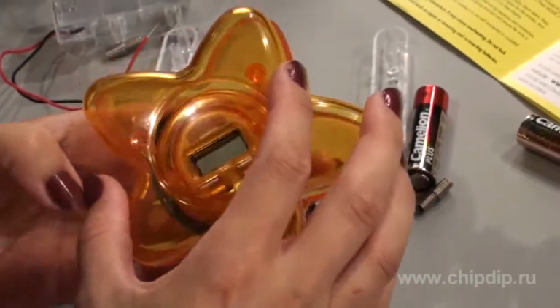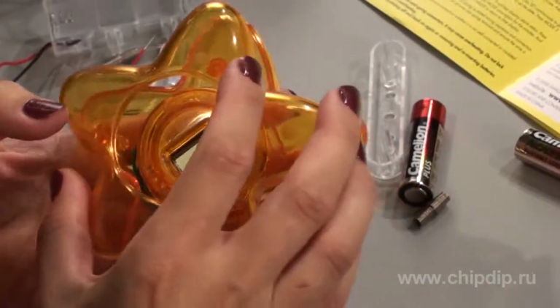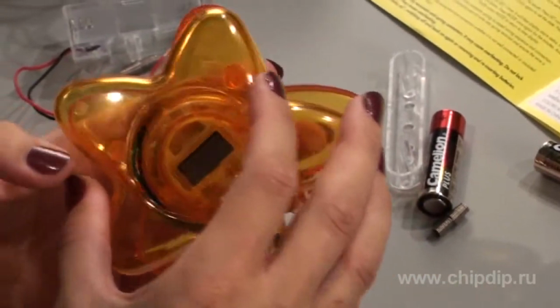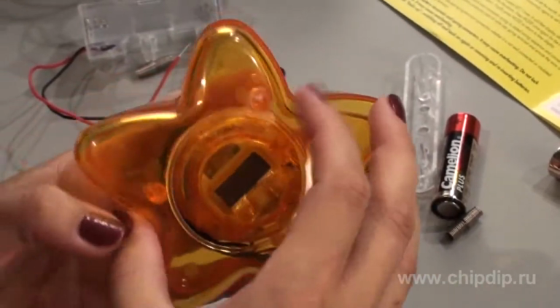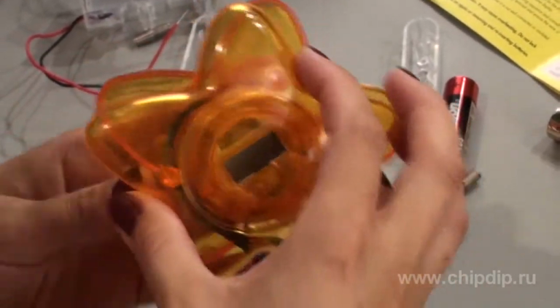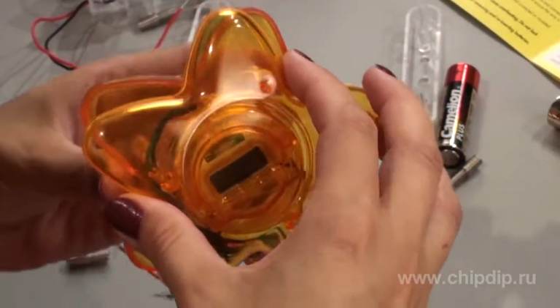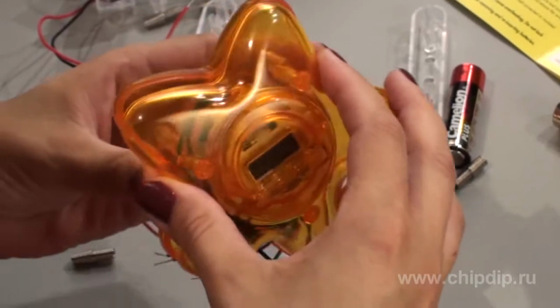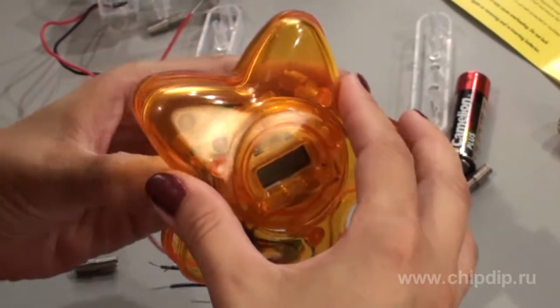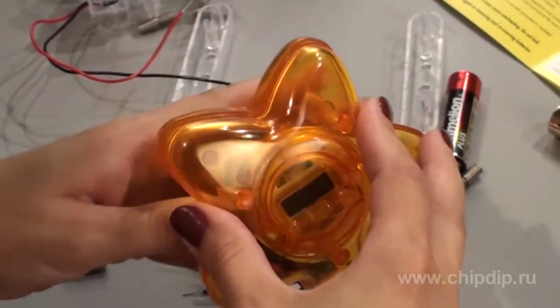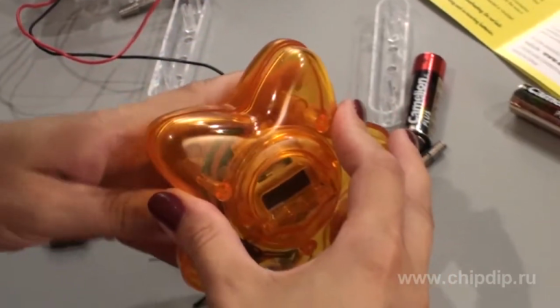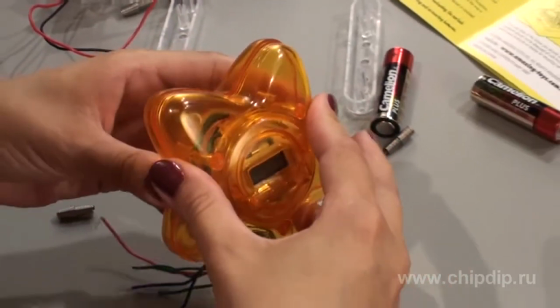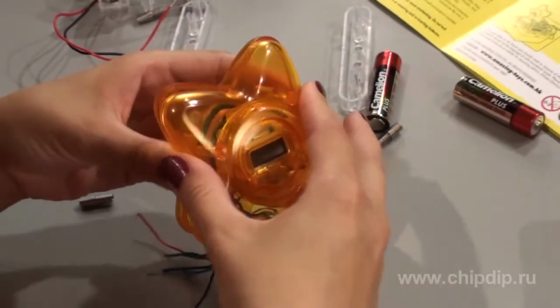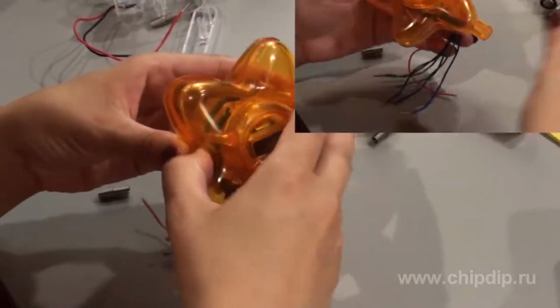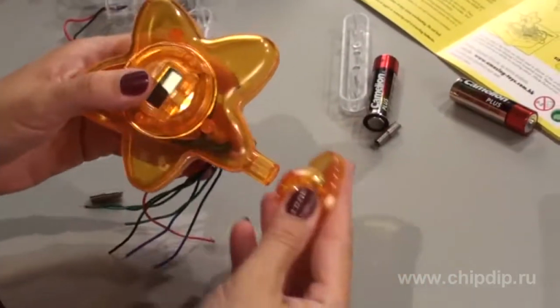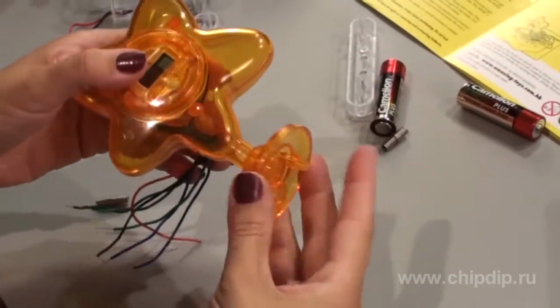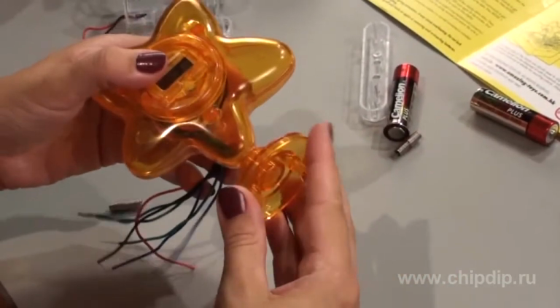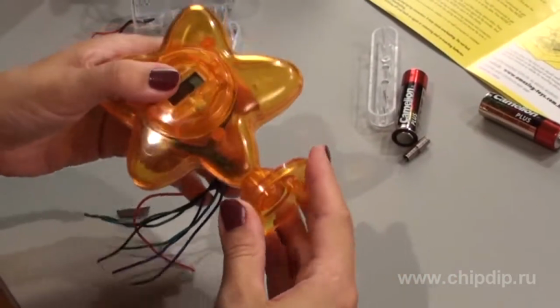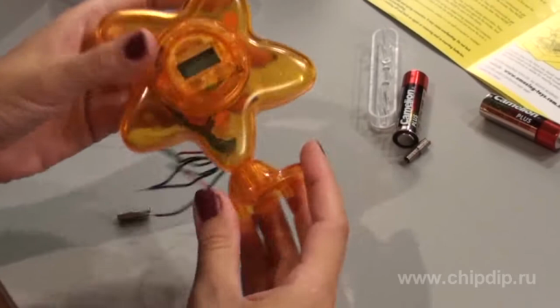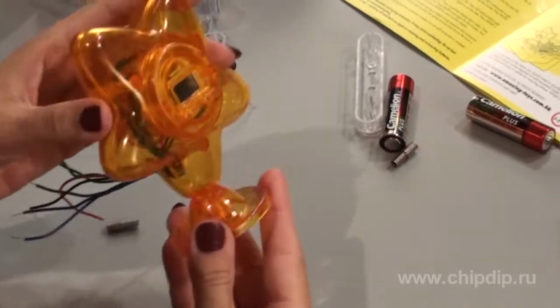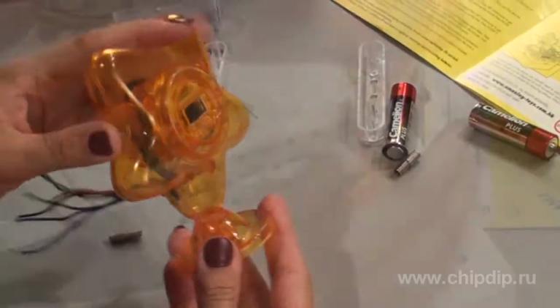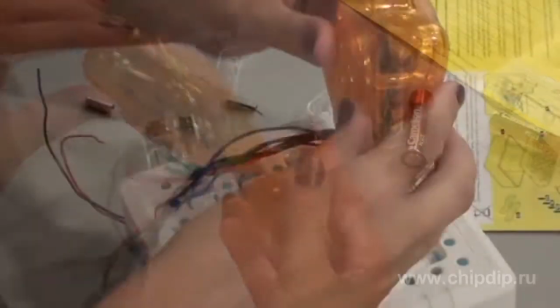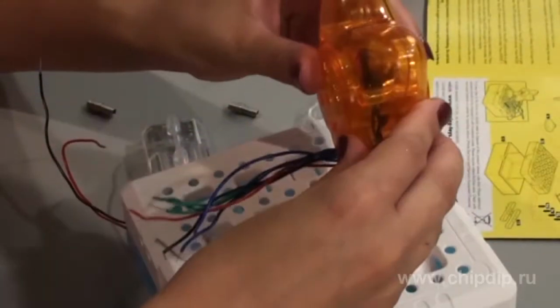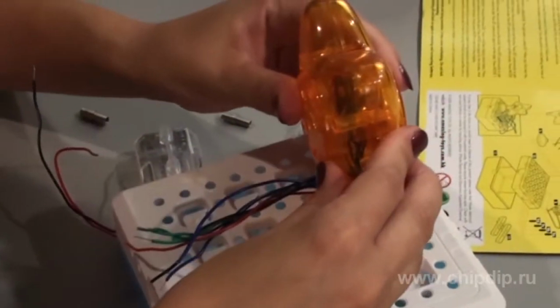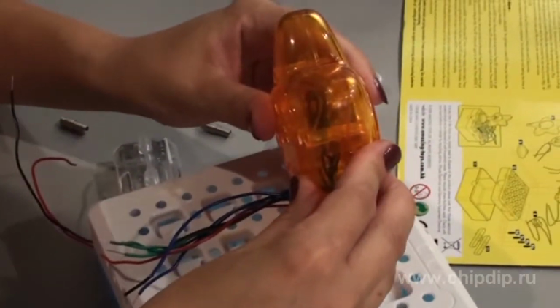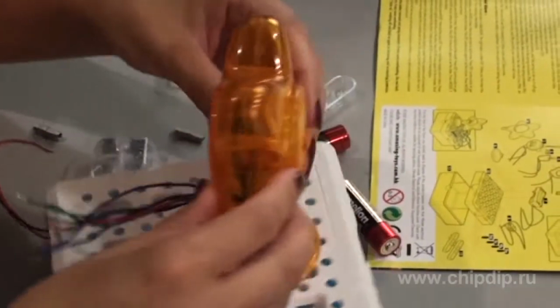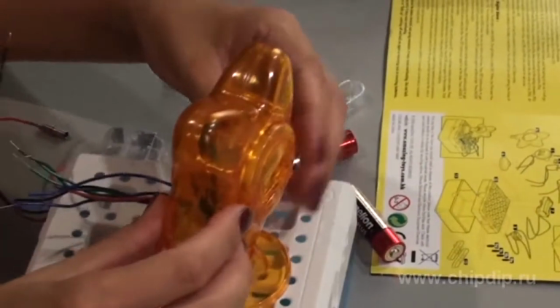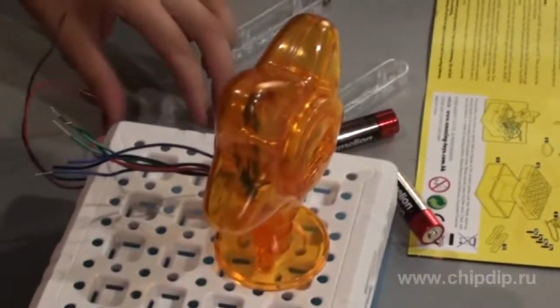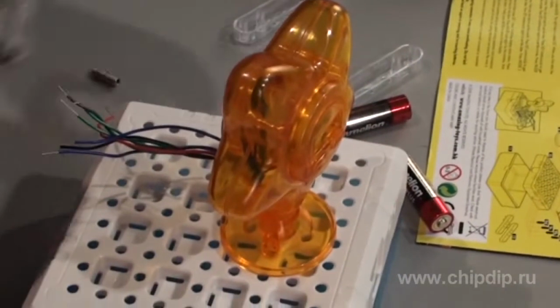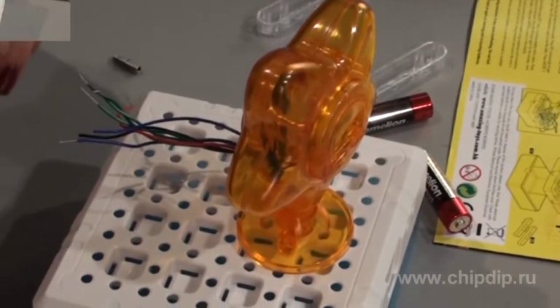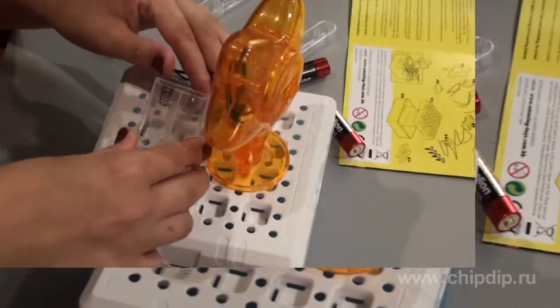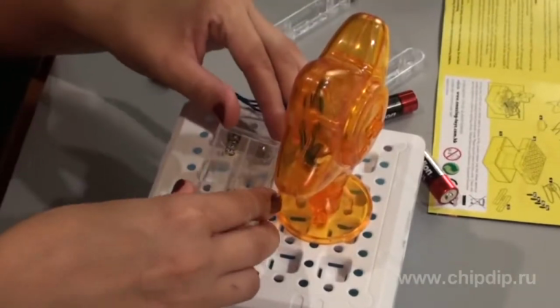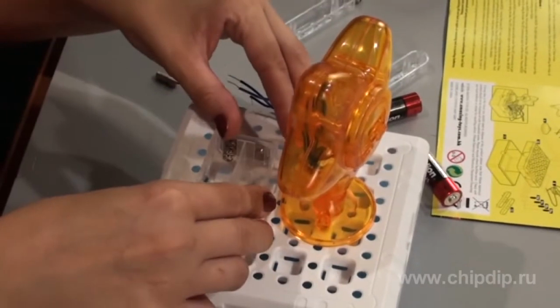Assemble the frame of the lamp clock. Join the front part of the frame to the back part. Fix the frame of the lamp clock and the support, and place the whole construction in the base. Install the battery section and the switch.